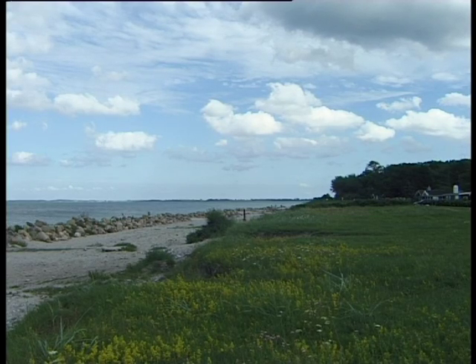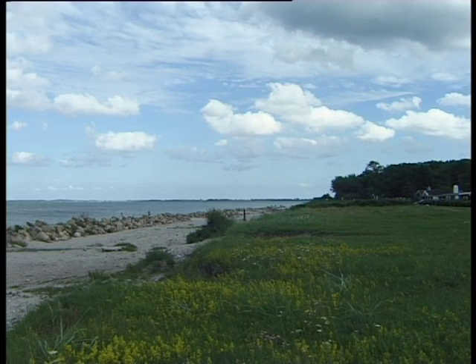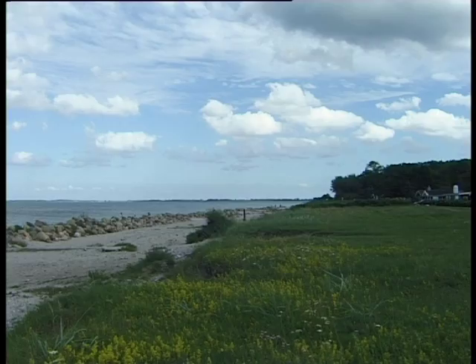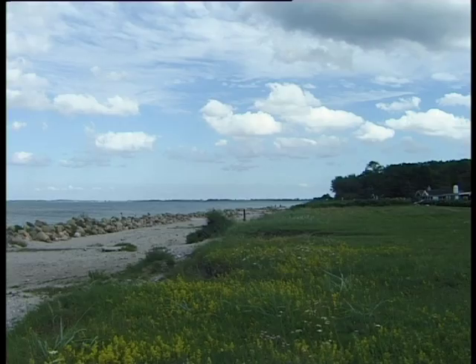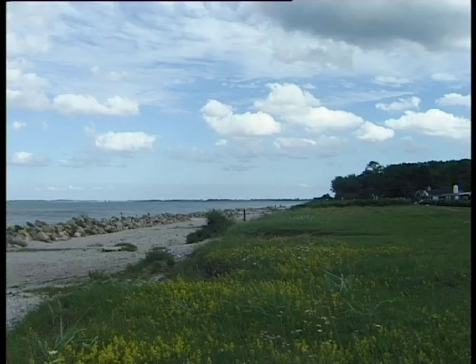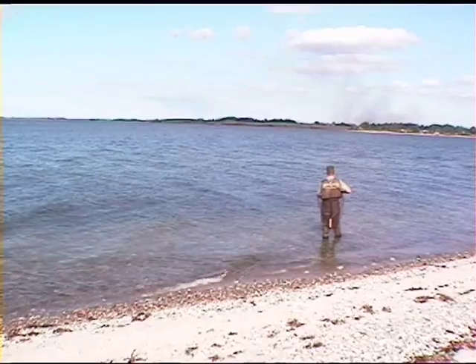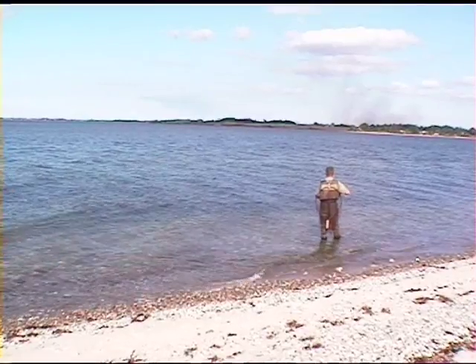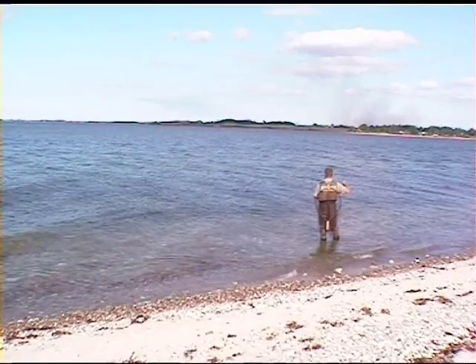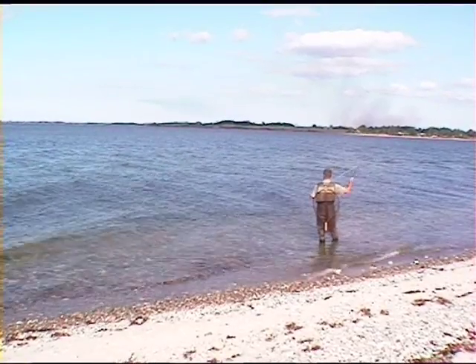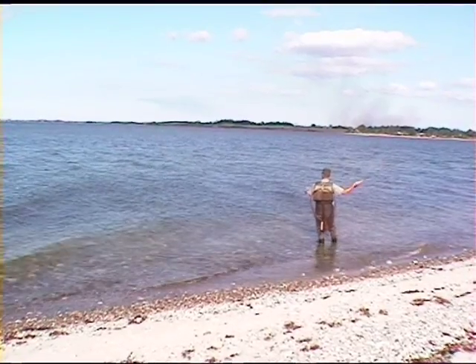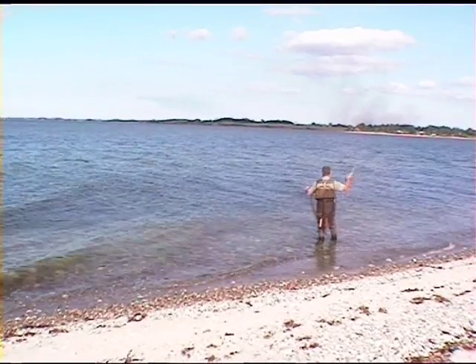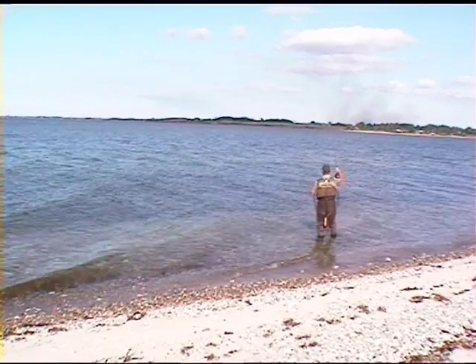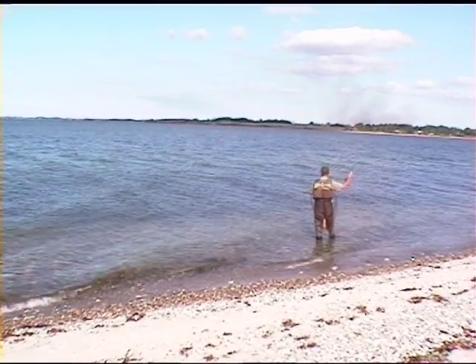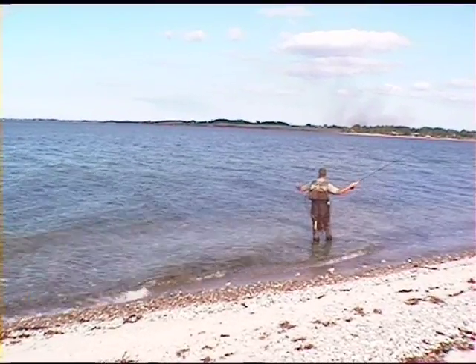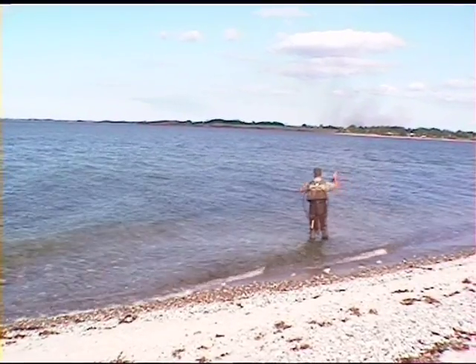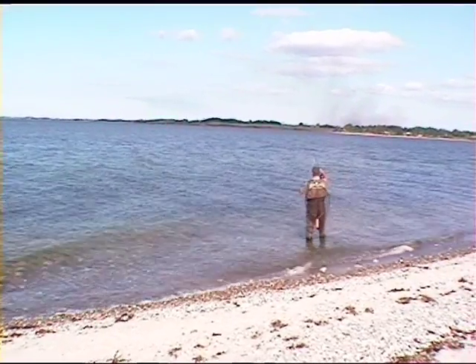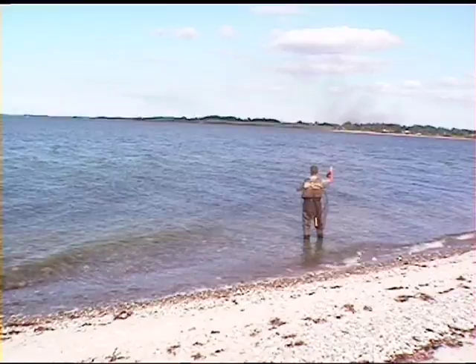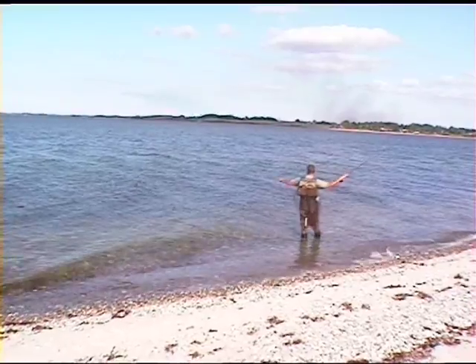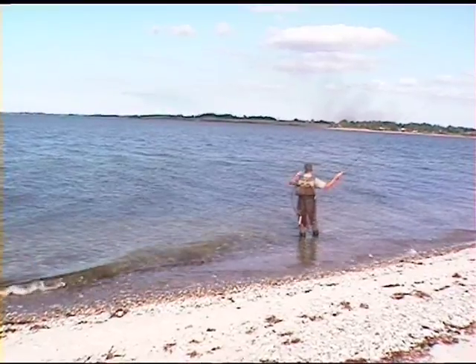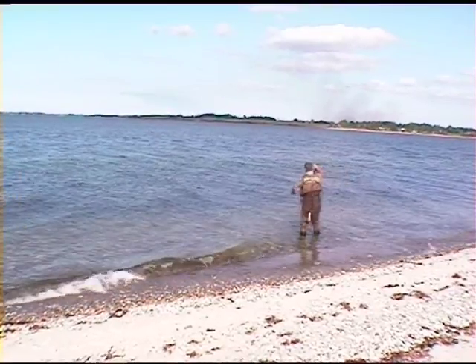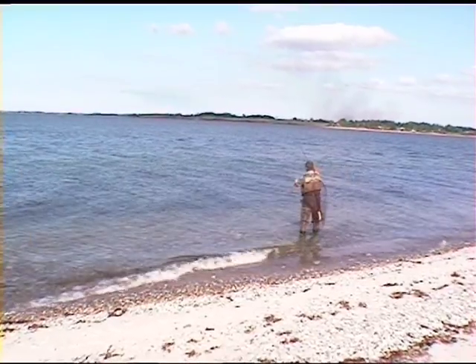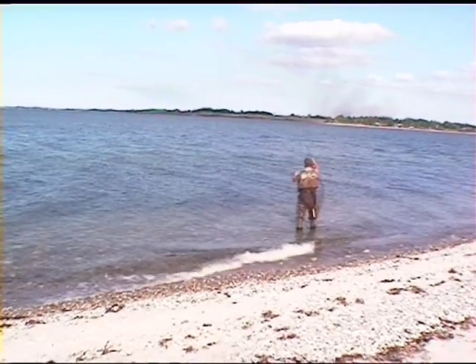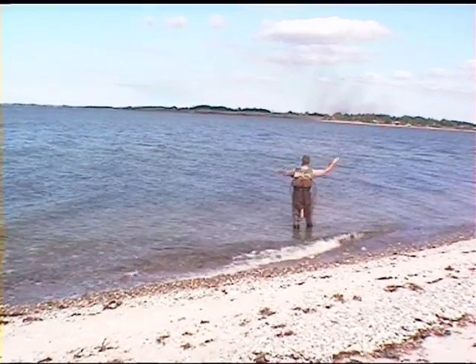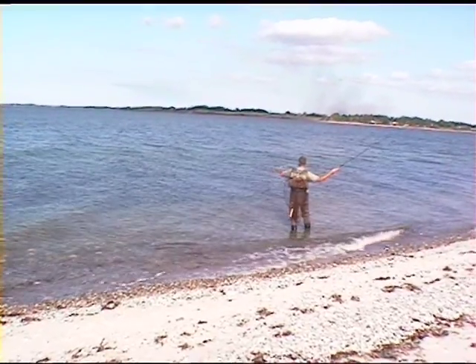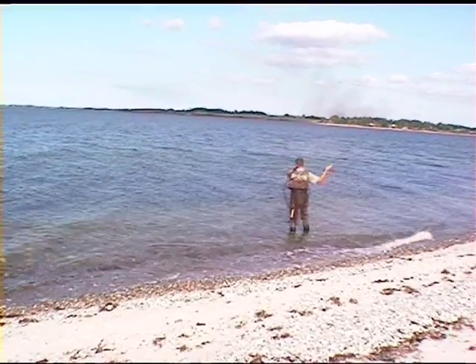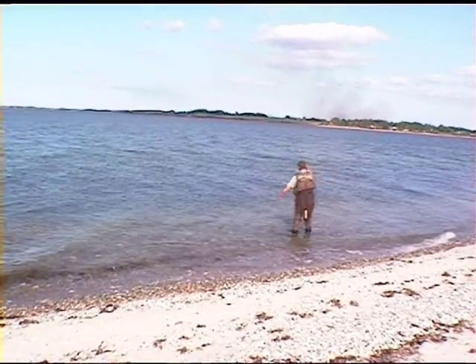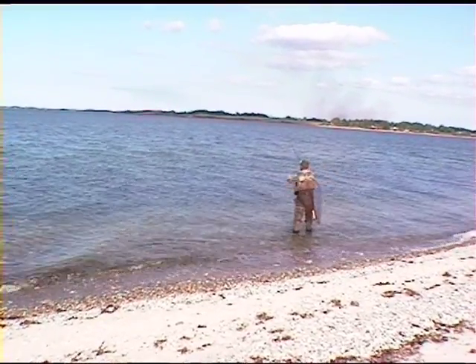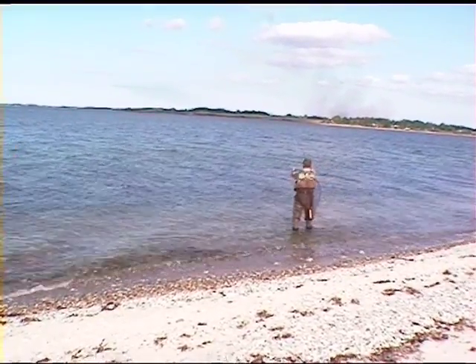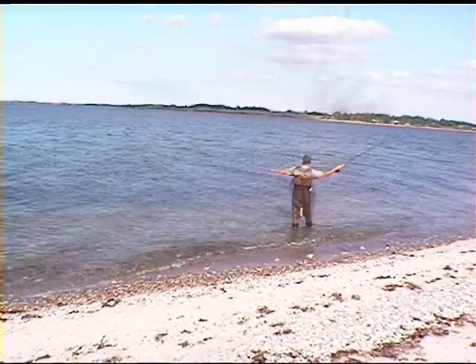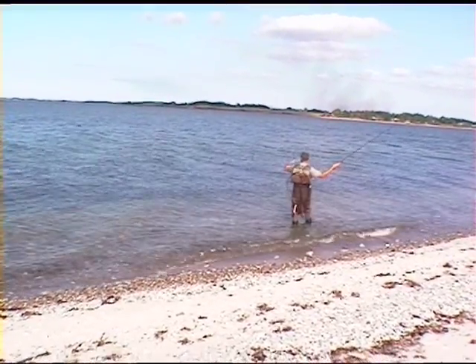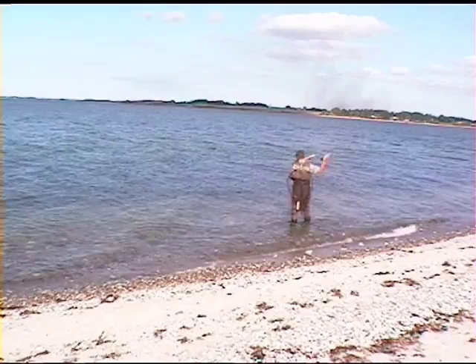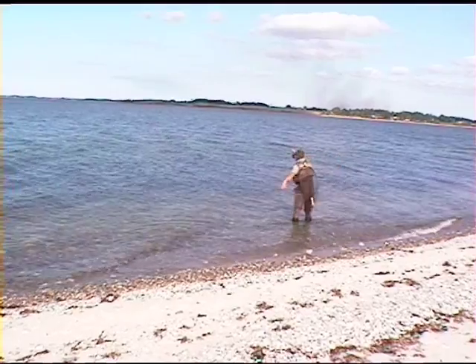Here I meet up with Michael Schultz. He comes here for many years and knows his fishing. I find it very interesting how he strips in the line. Have you ever seen anything like it?